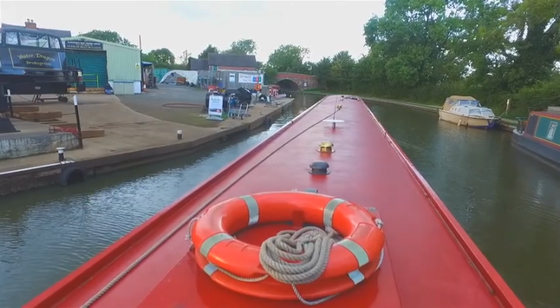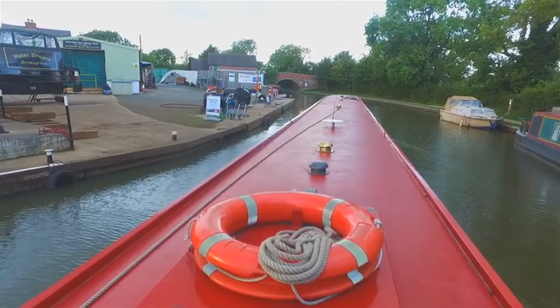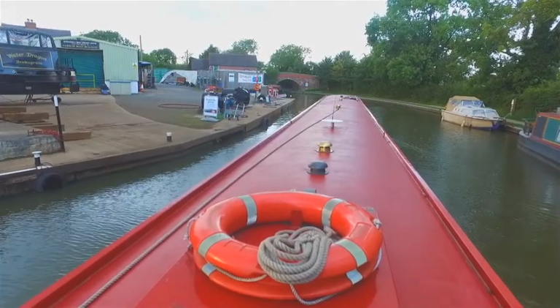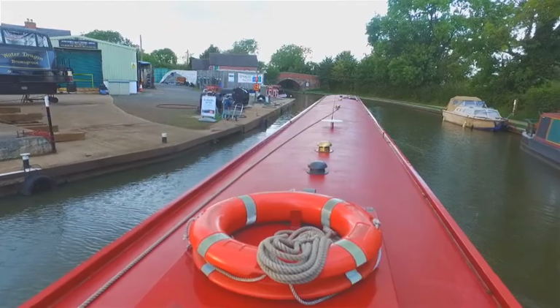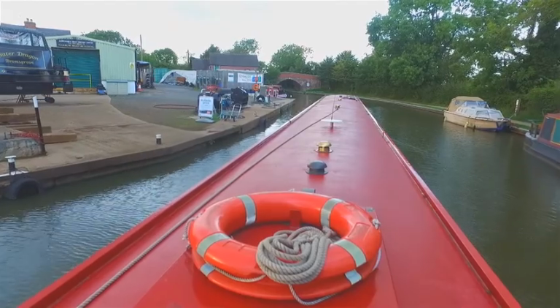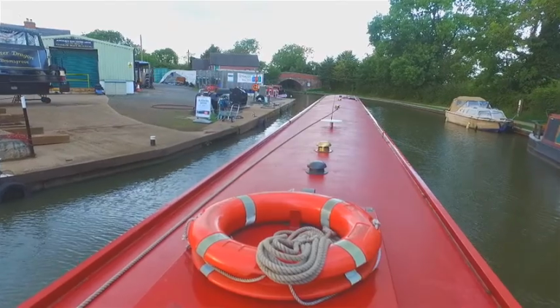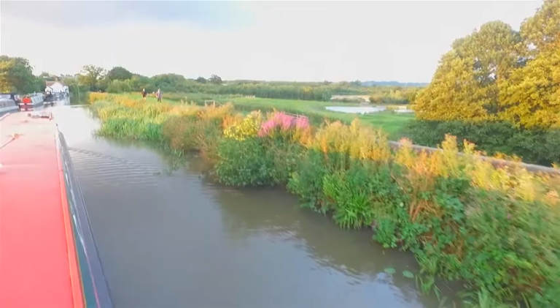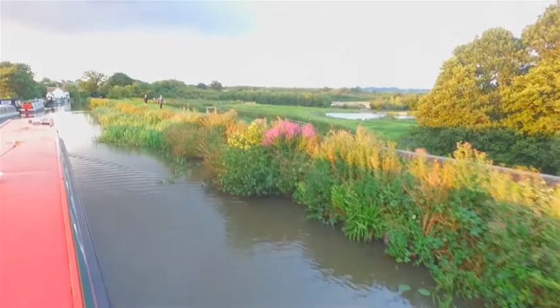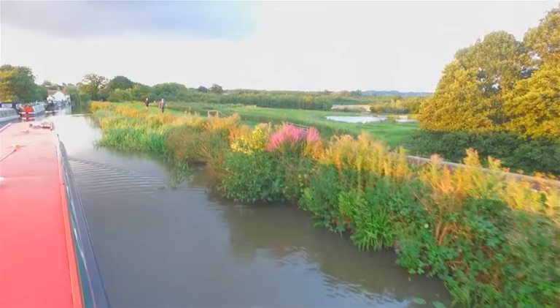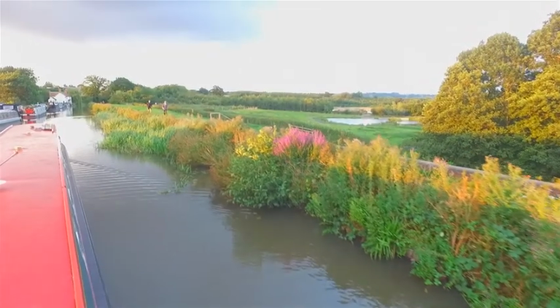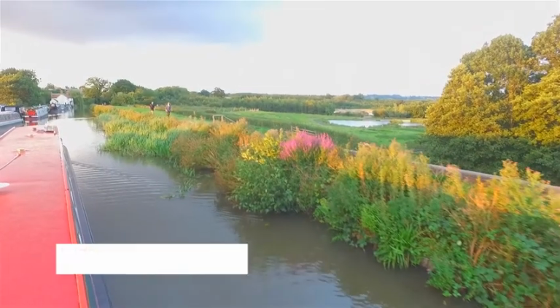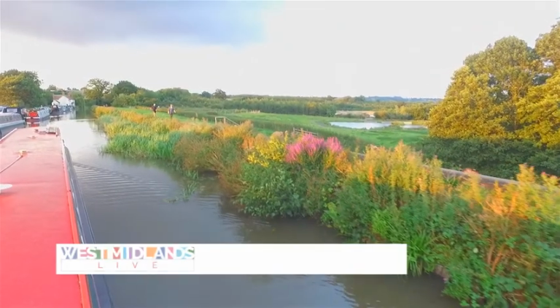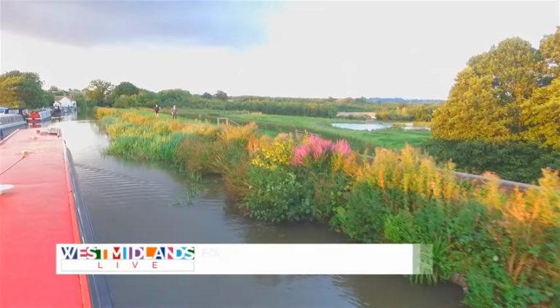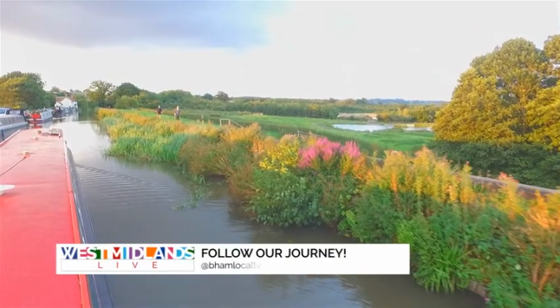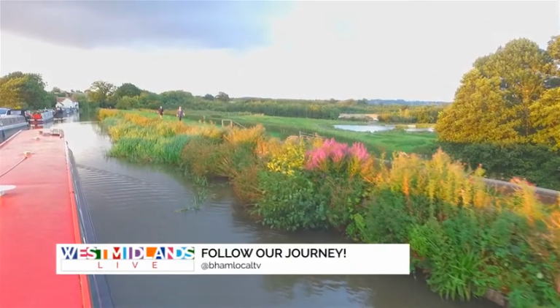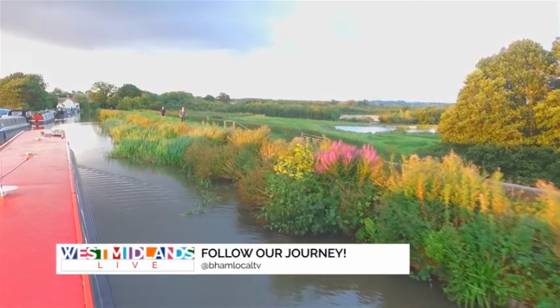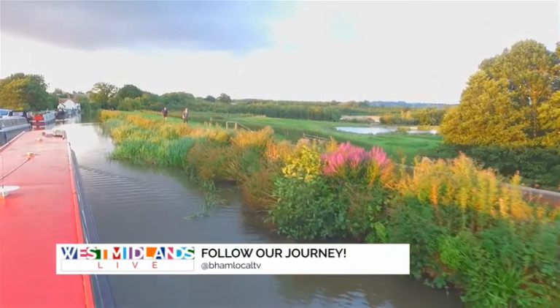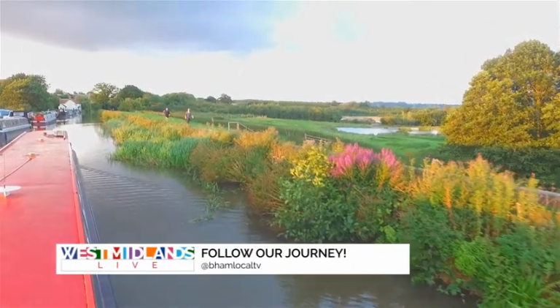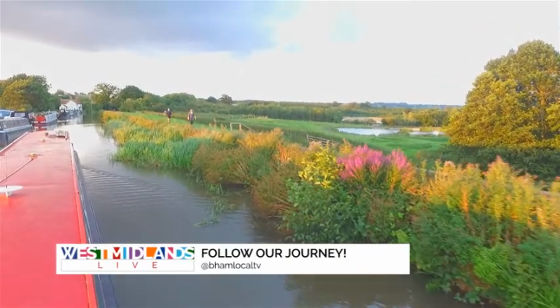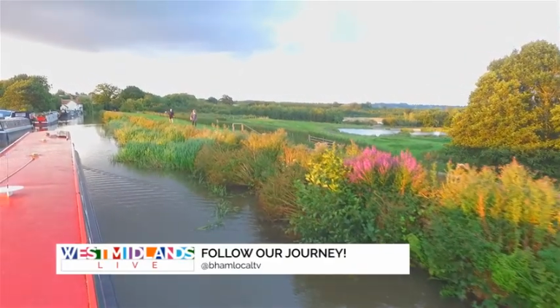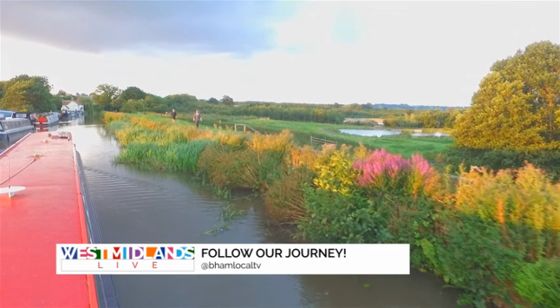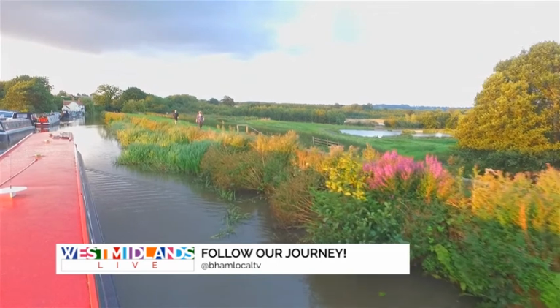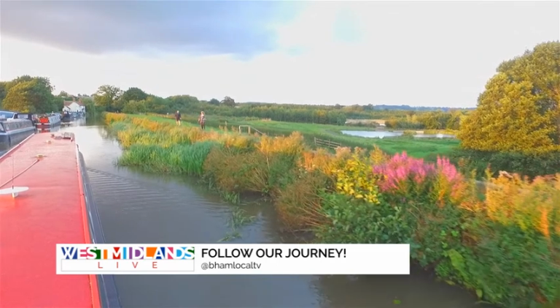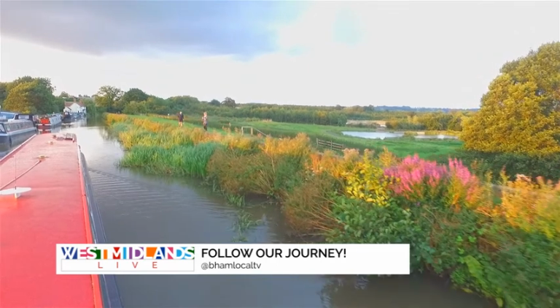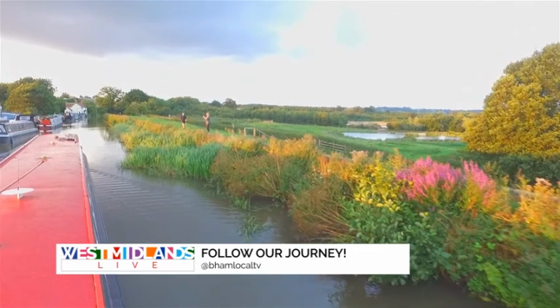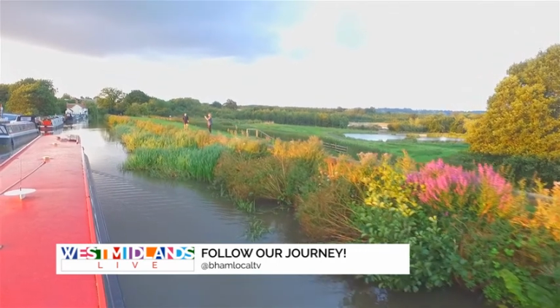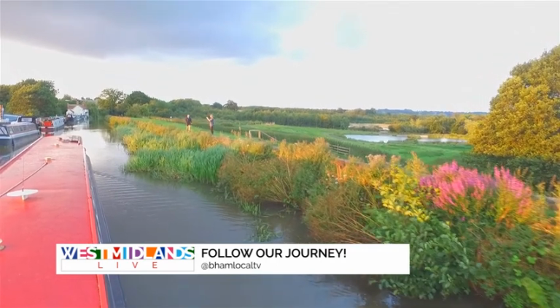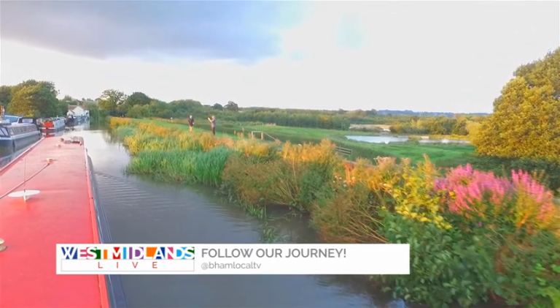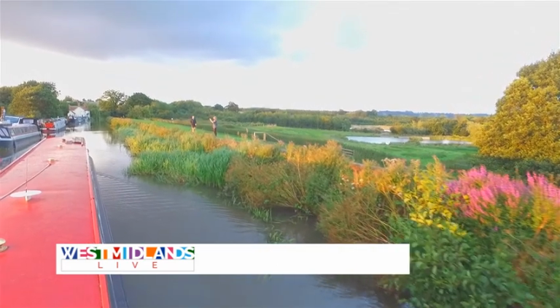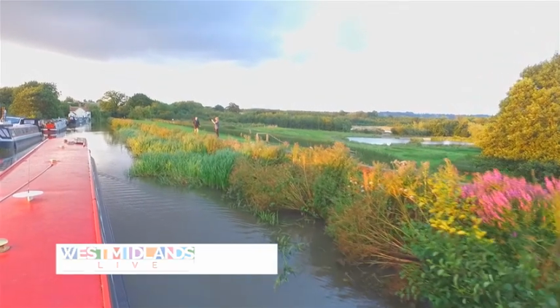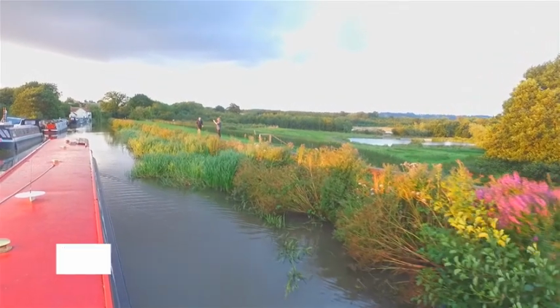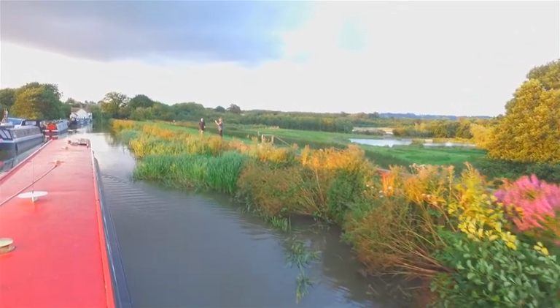Very shortly we're making our way into Birmingham as well. Don't forget, you can keep up to date with what's going on — it is at BHAM Local TV on Instagram and on Twitter. Follow our journey.